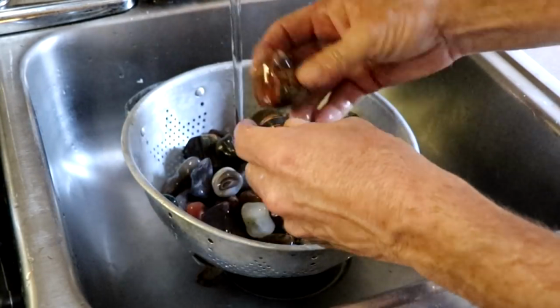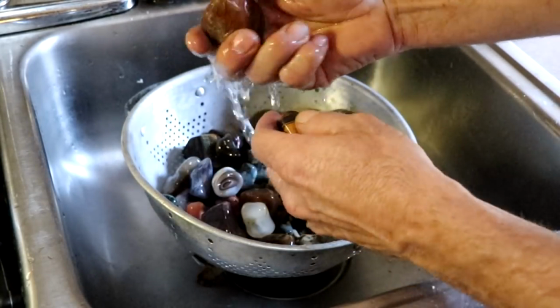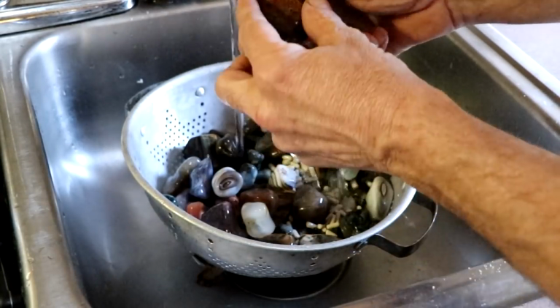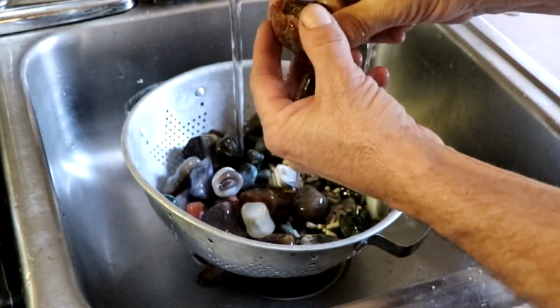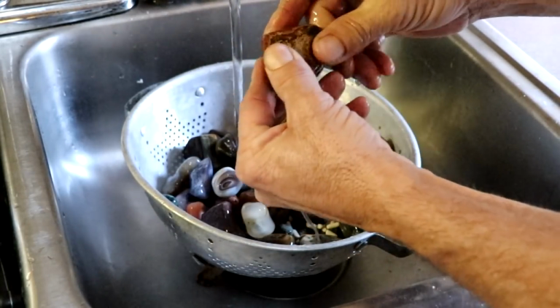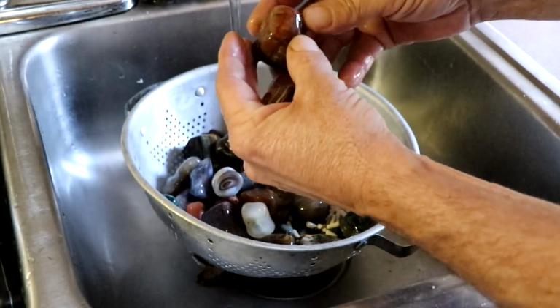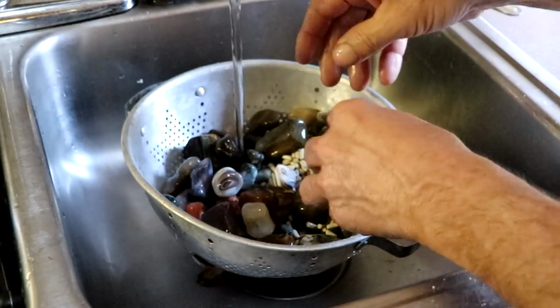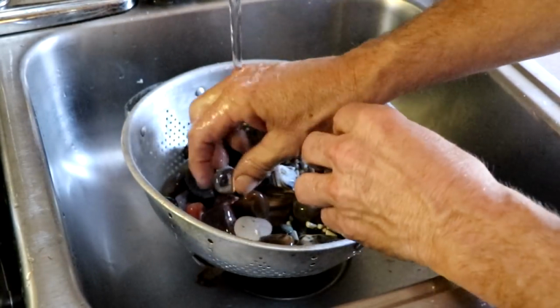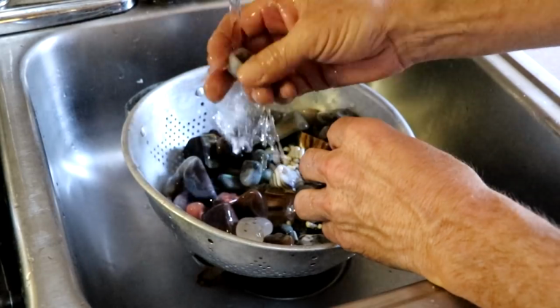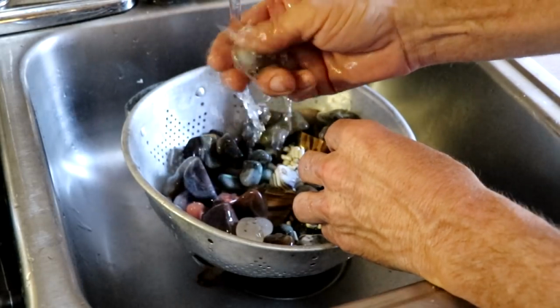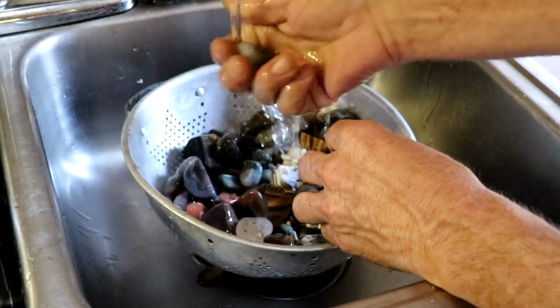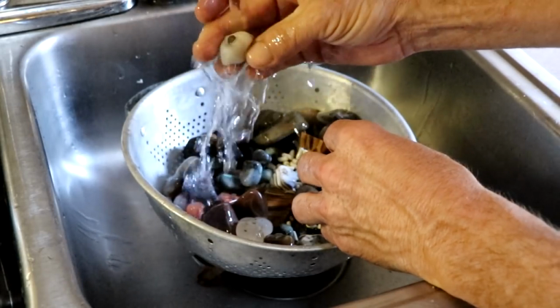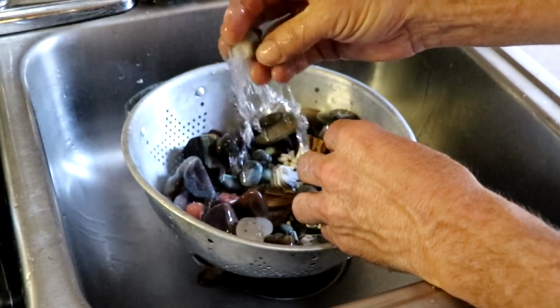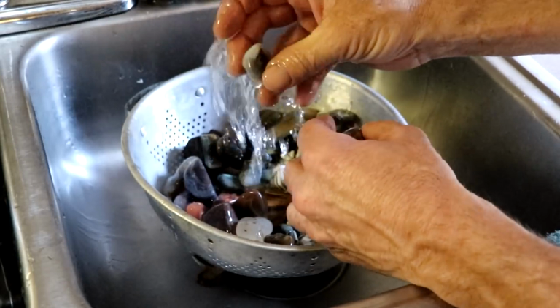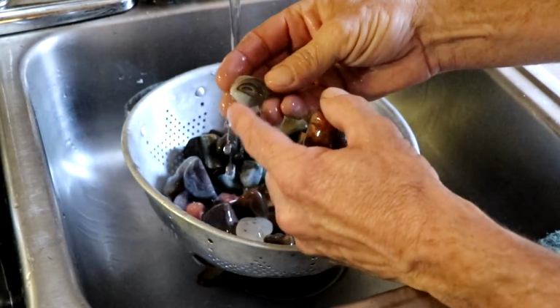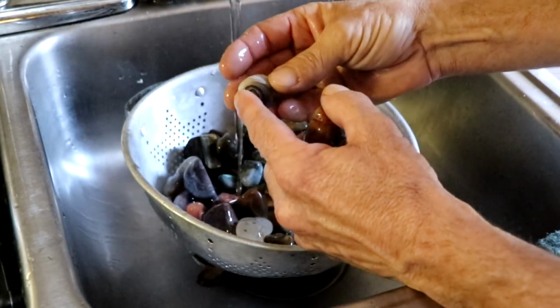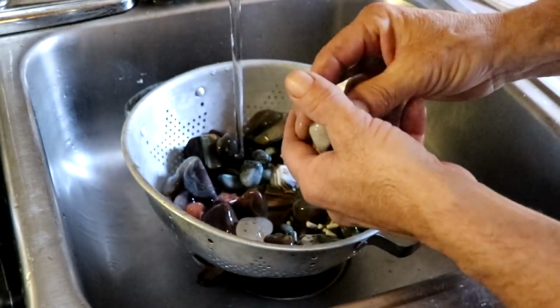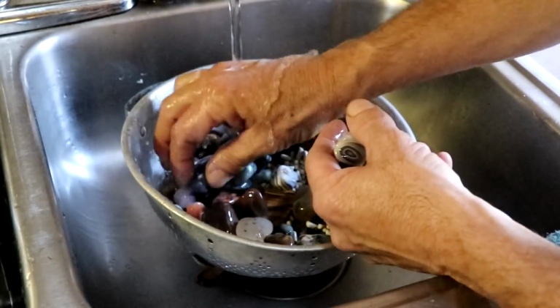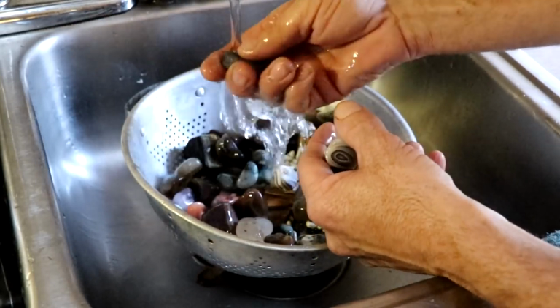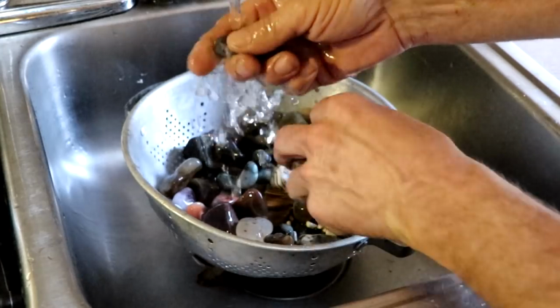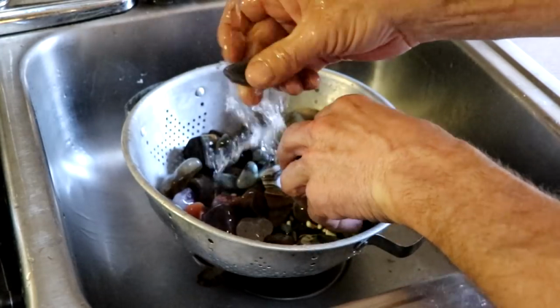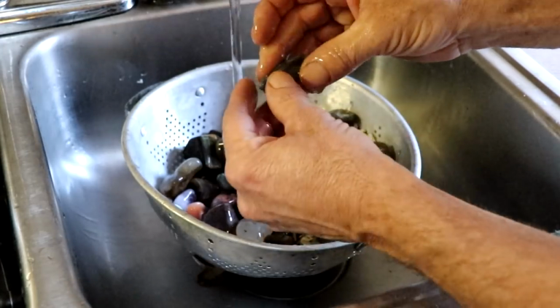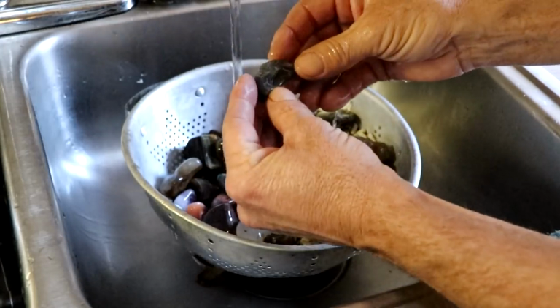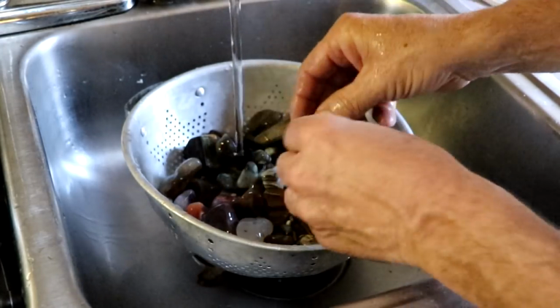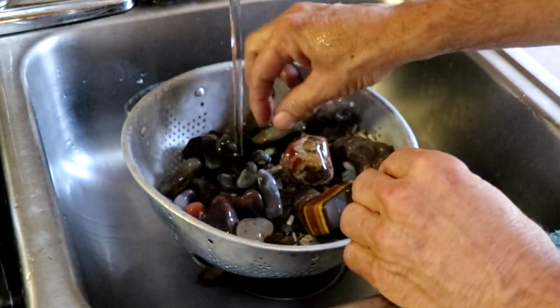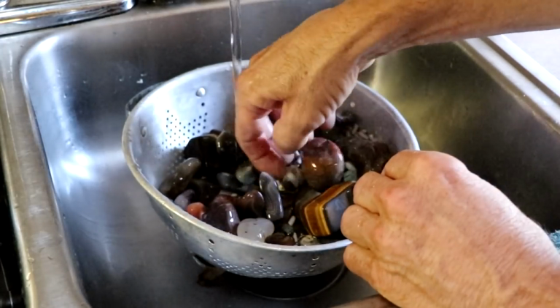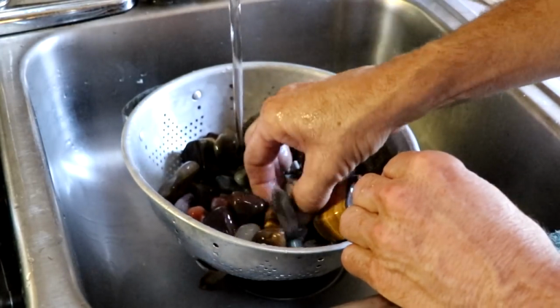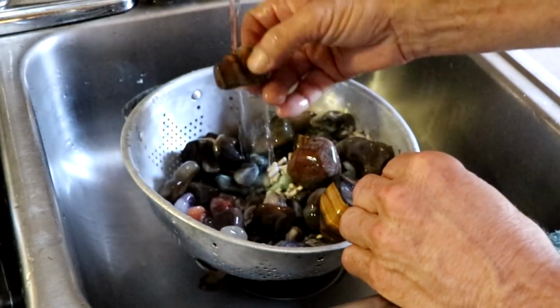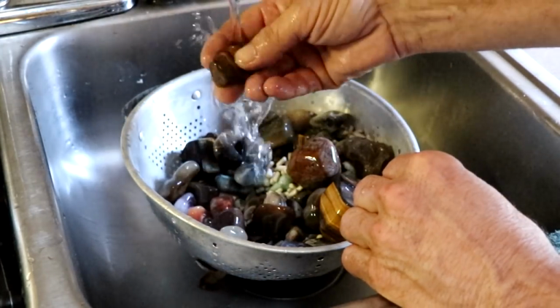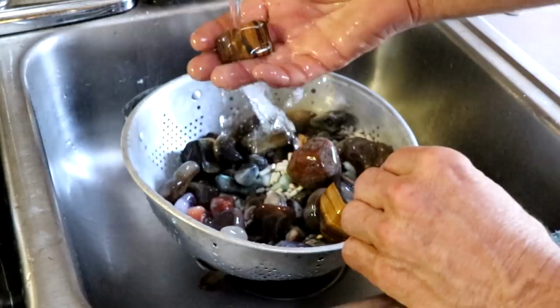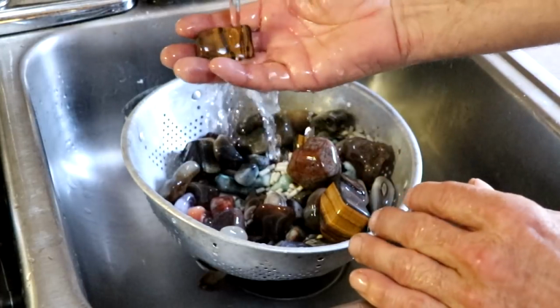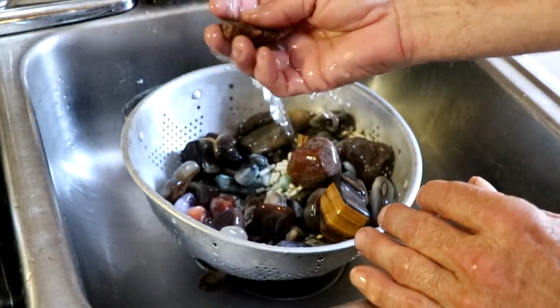Well, now they're all starting to really get some nice rounded edges on them. They're not going to grind down a whole lot now. Once I go into step three we're going to pretty much start the polishing process. Look at the color in that tiger eye.